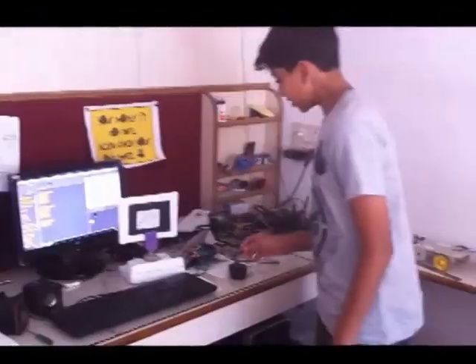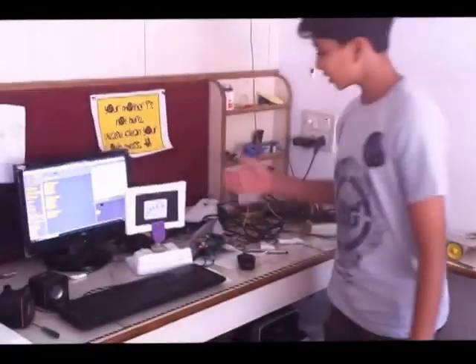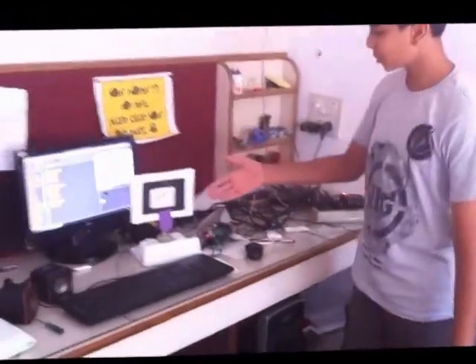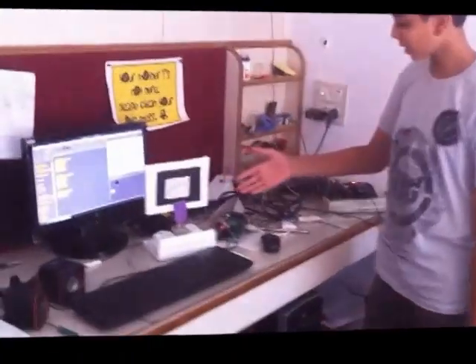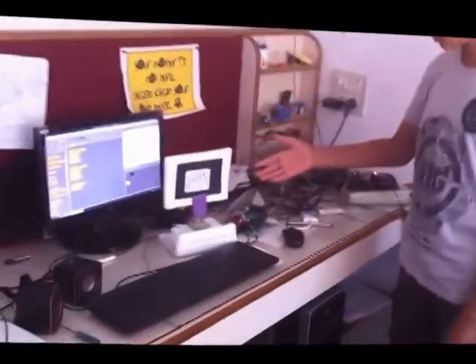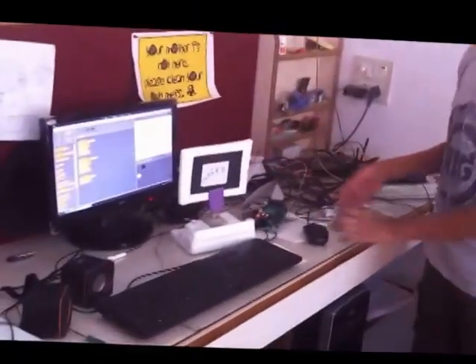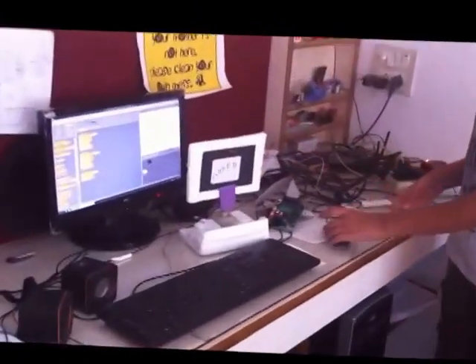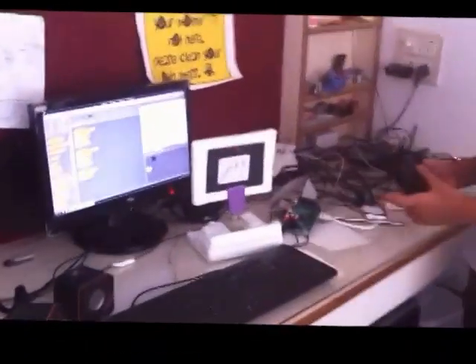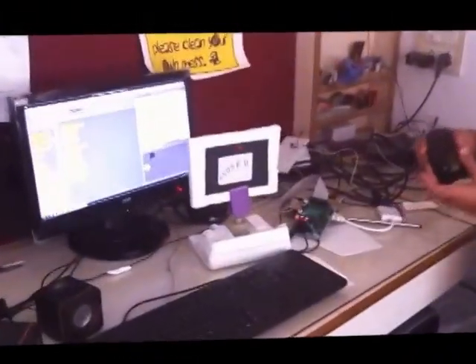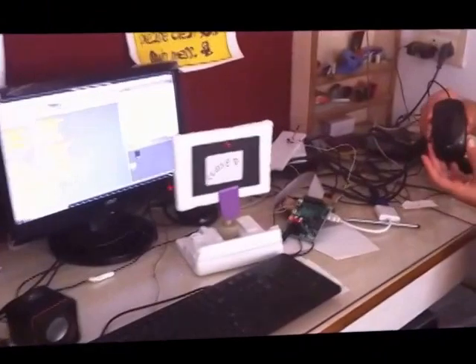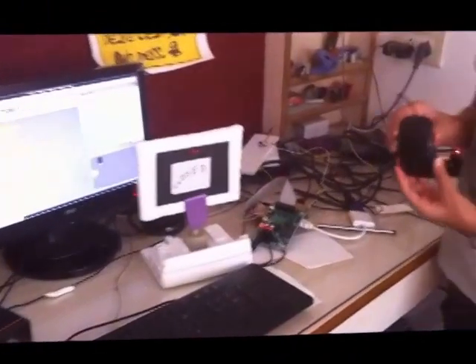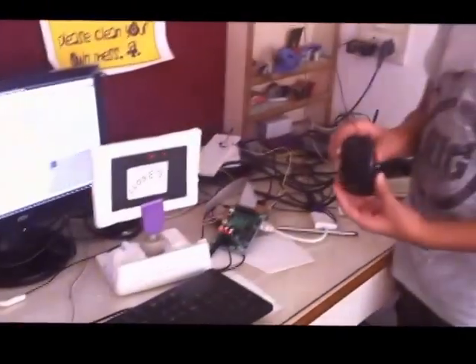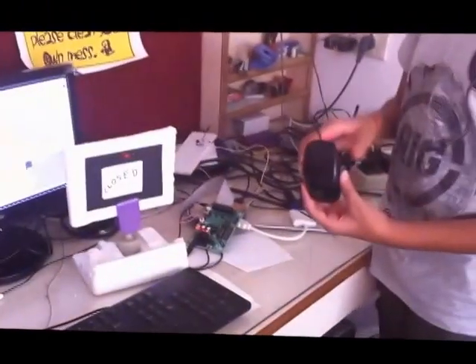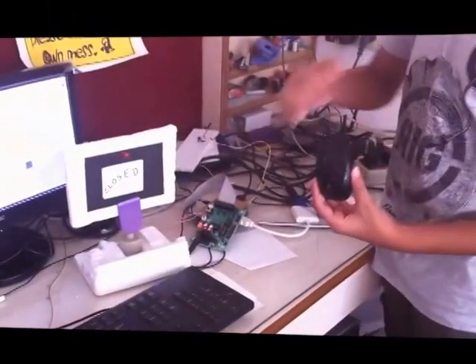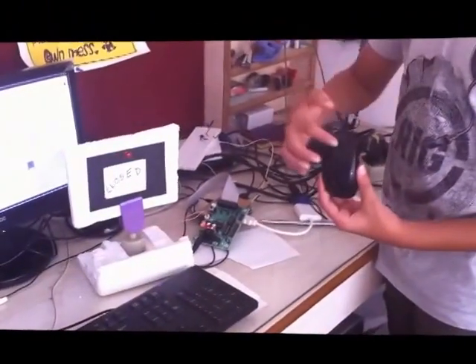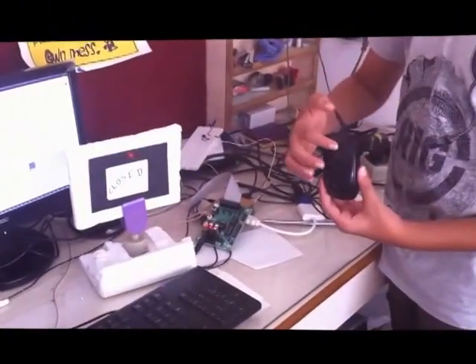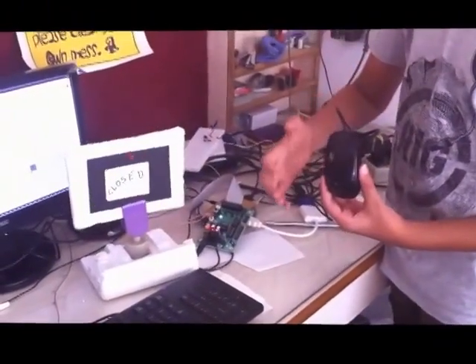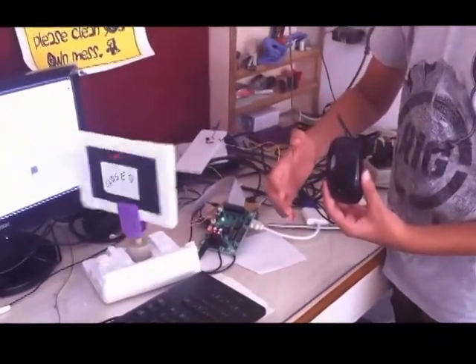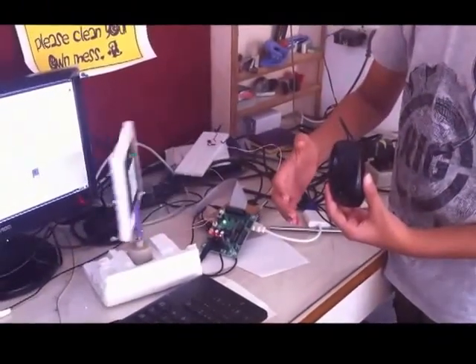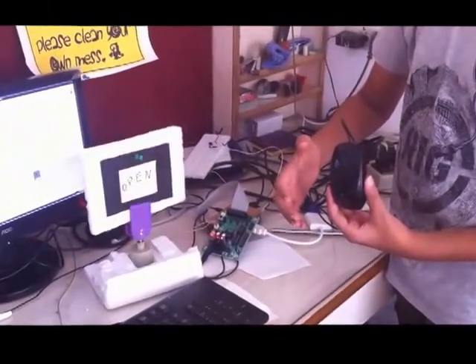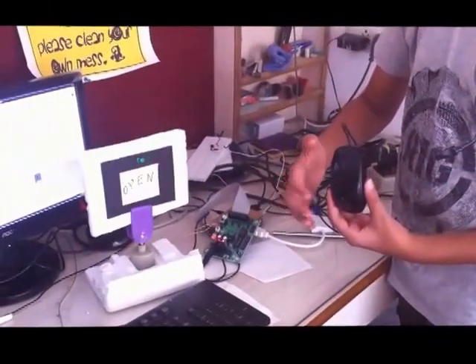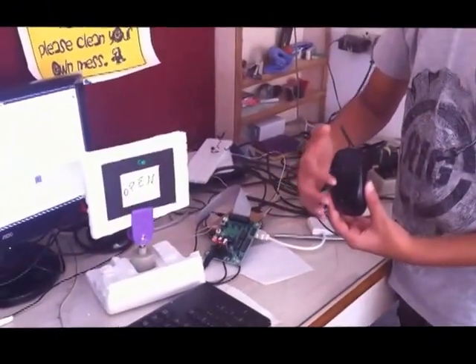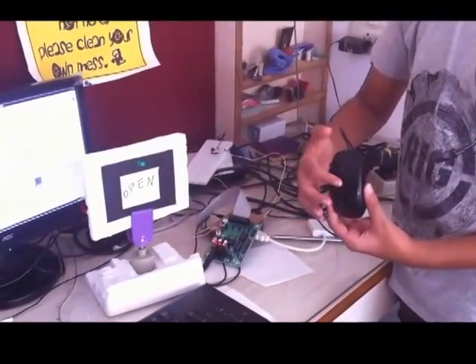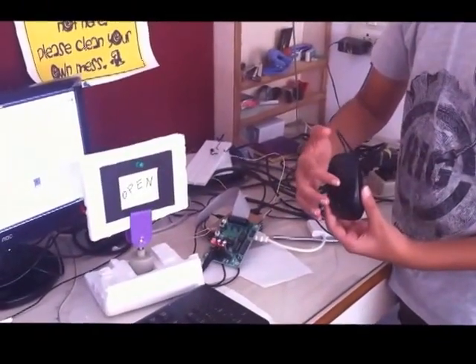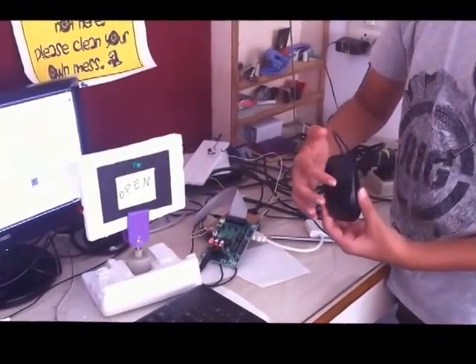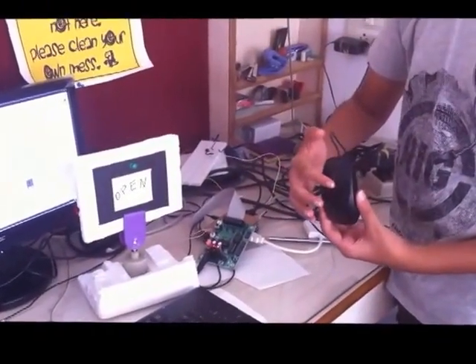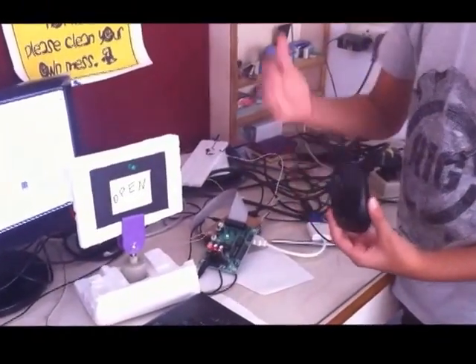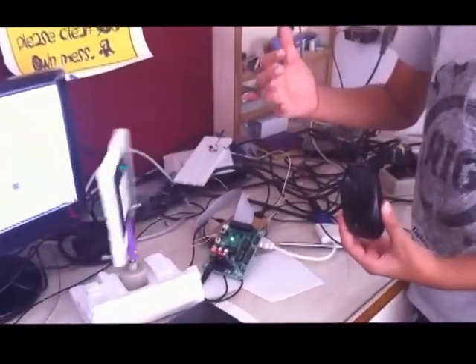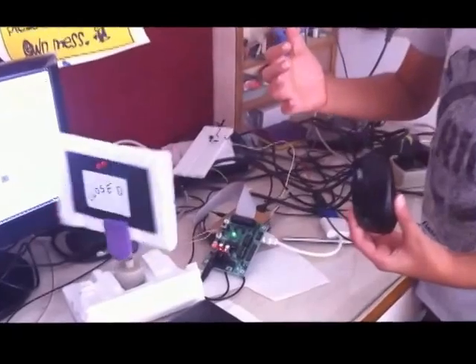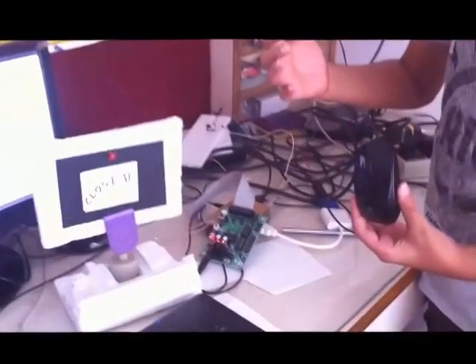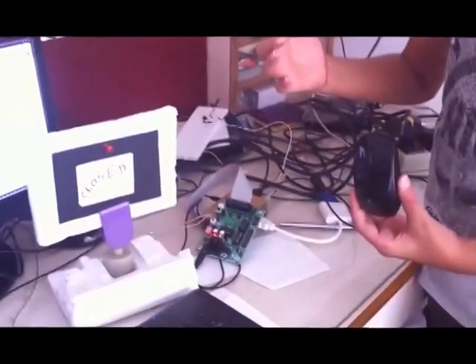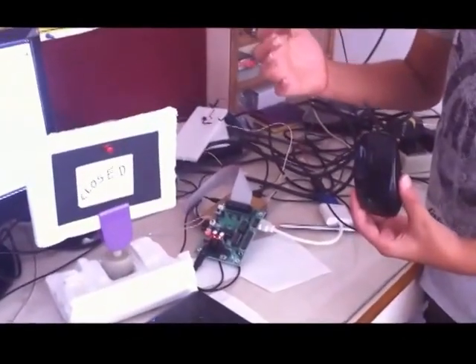This is a motorized signboard. I can control it with my mouse, see. Open. Close.